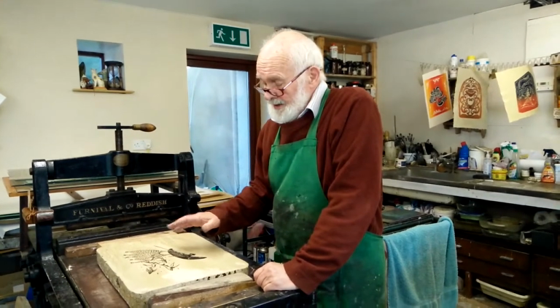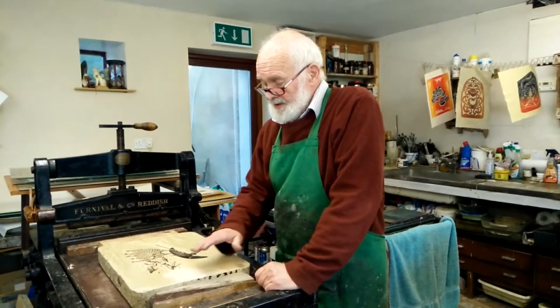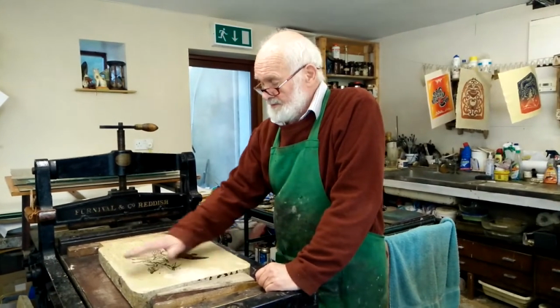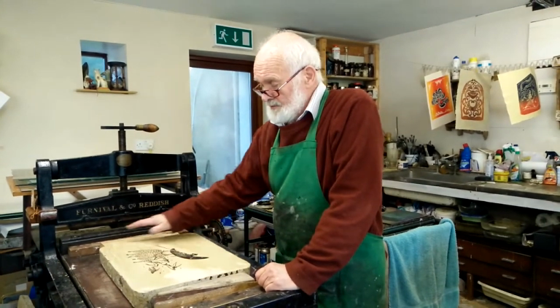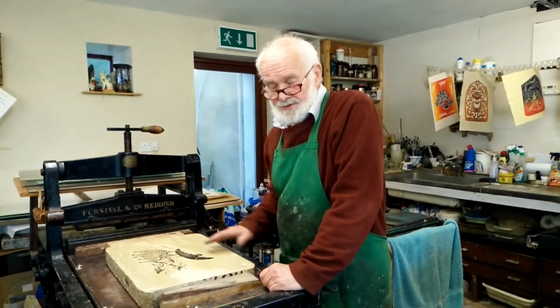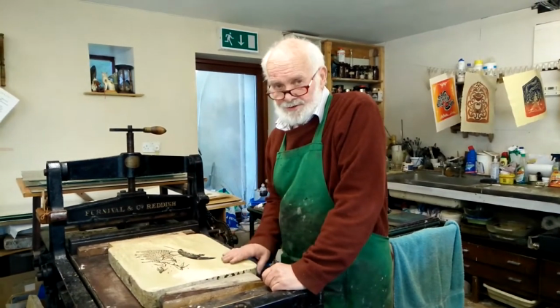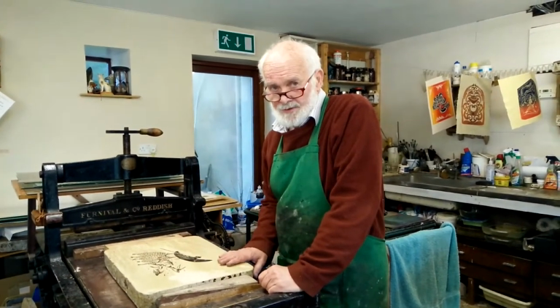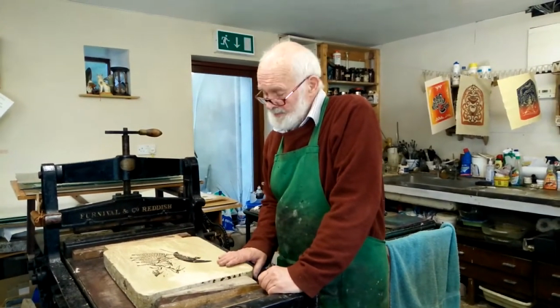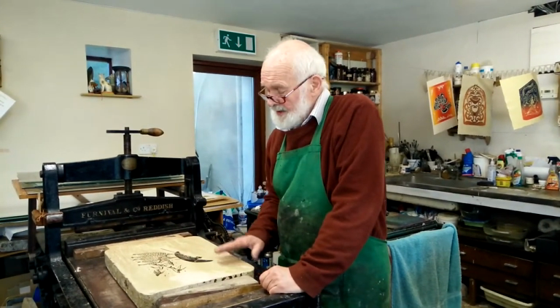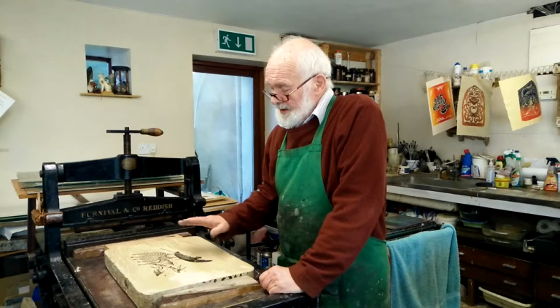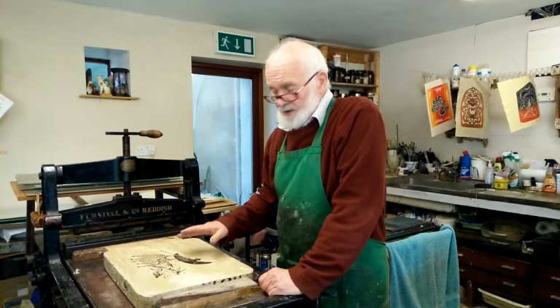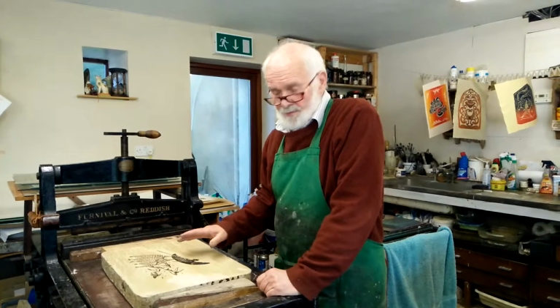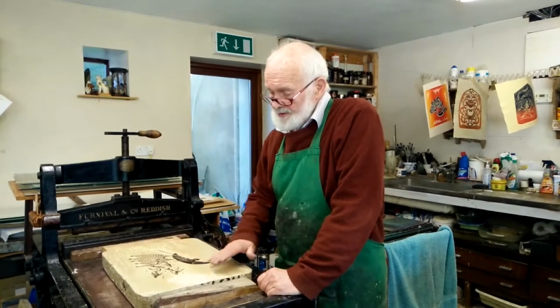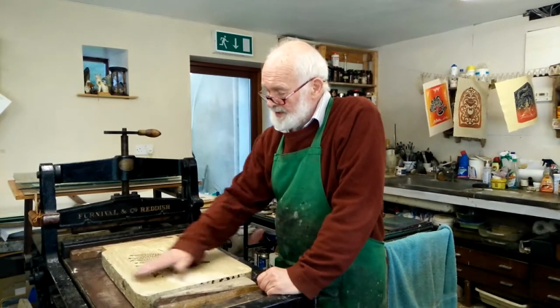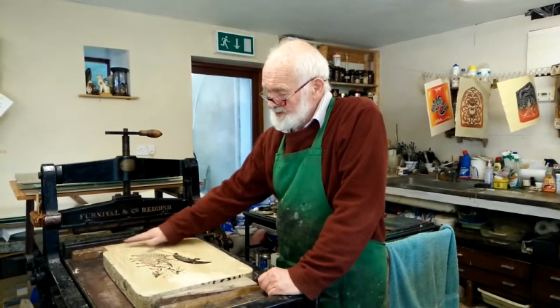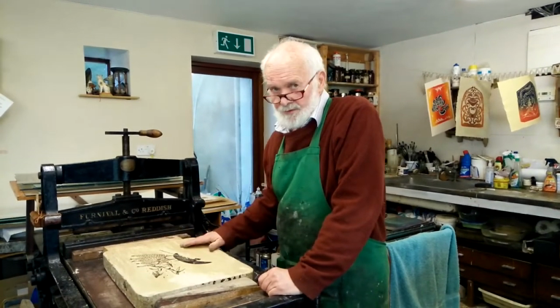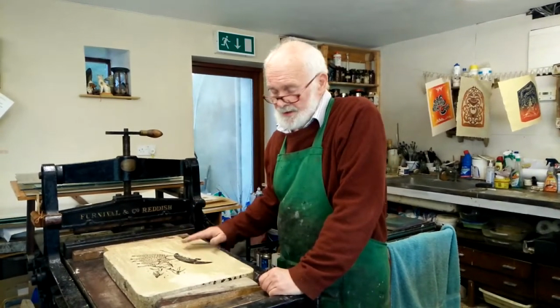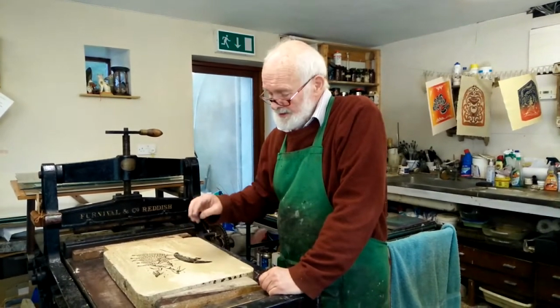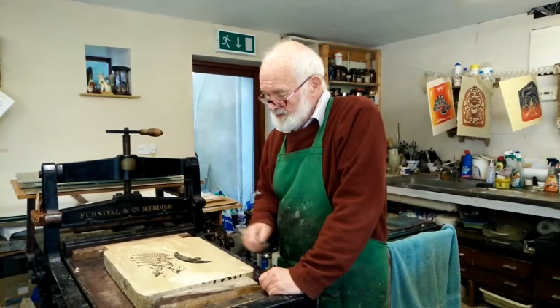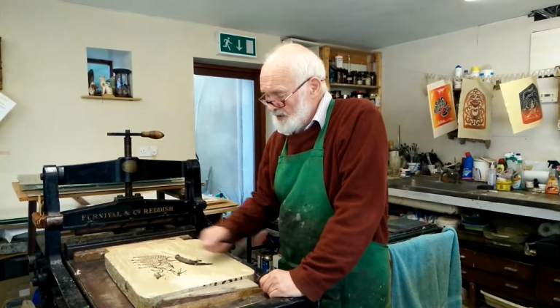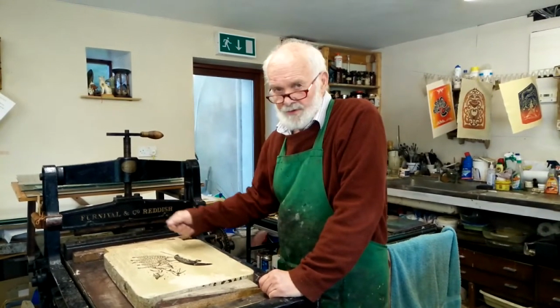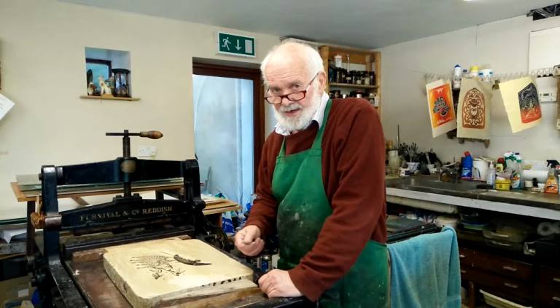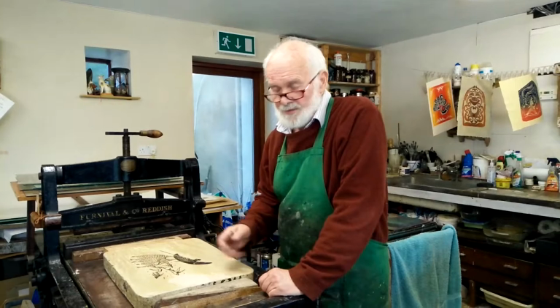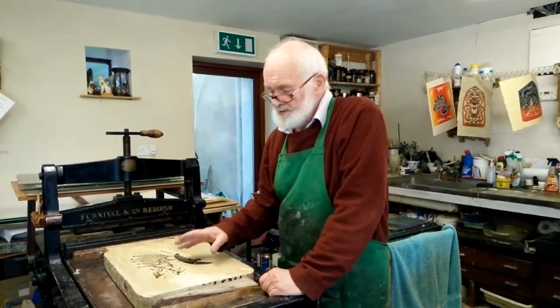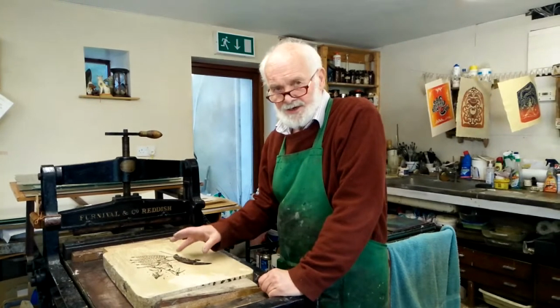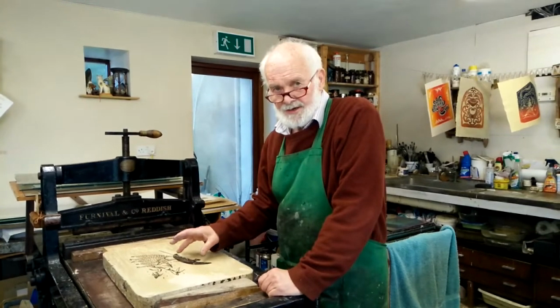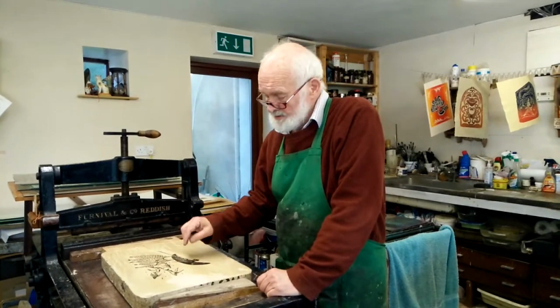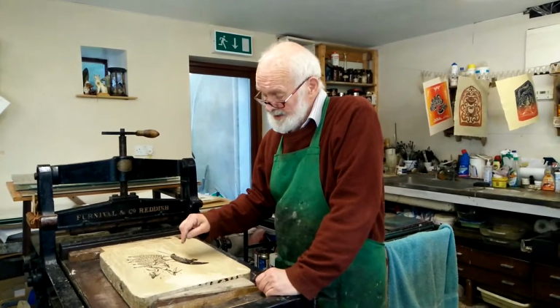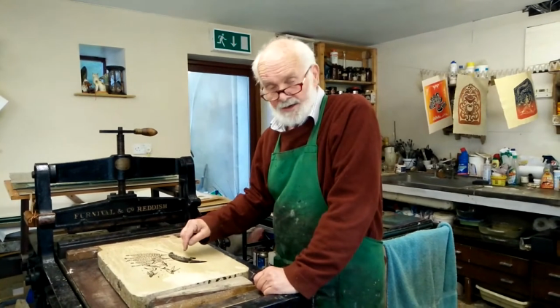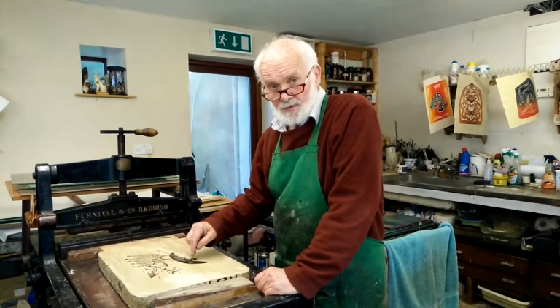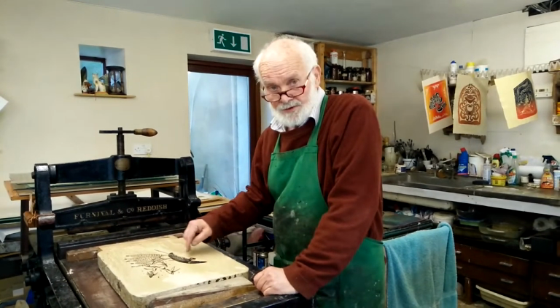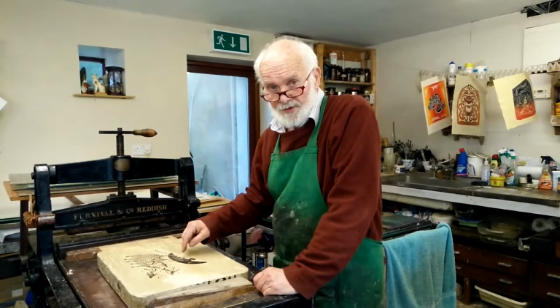You then process the stone, and when you want to print it, you dampen the stone, and when you roll over it with the ink, it will only stick to your drawing.